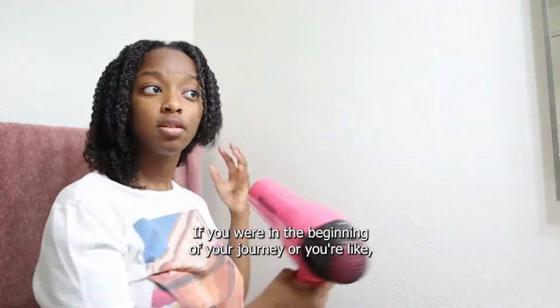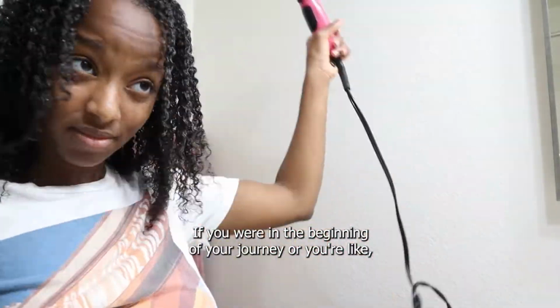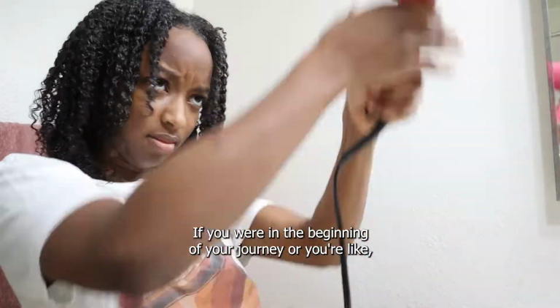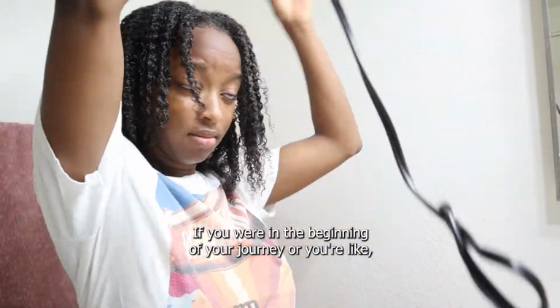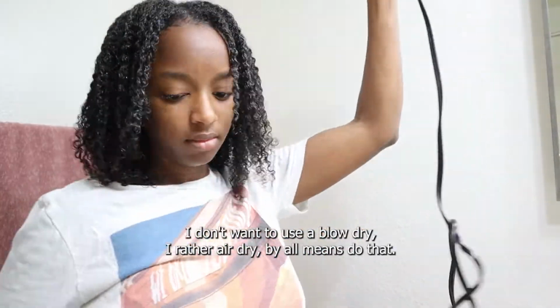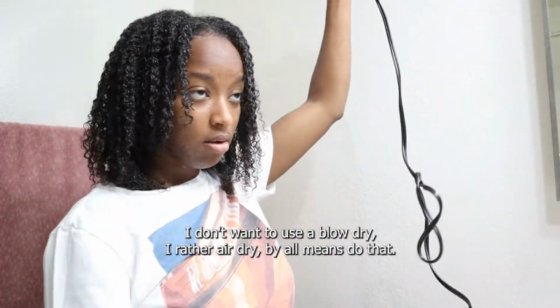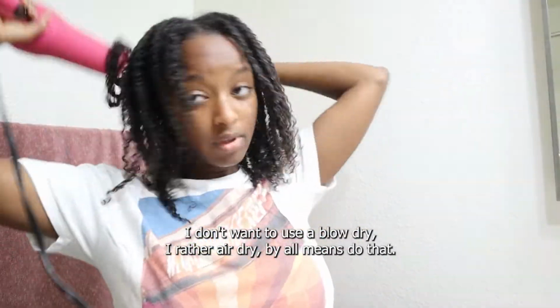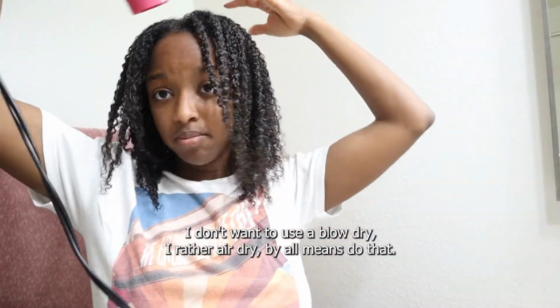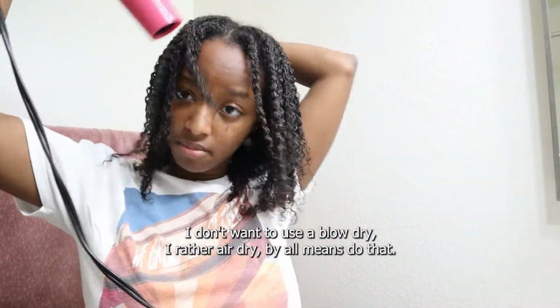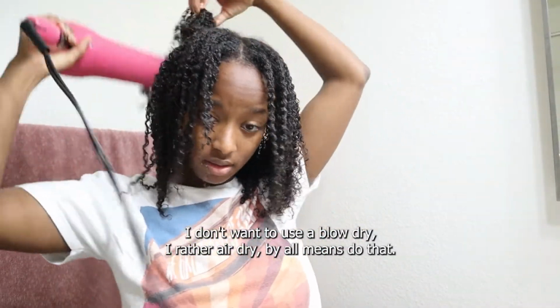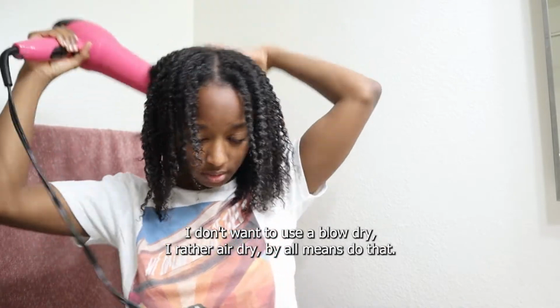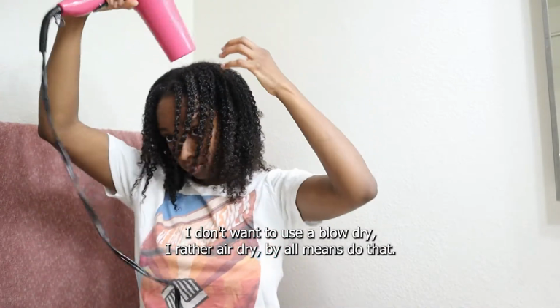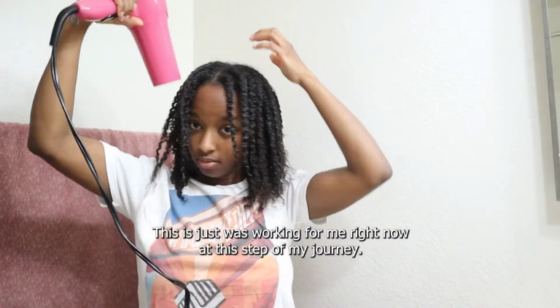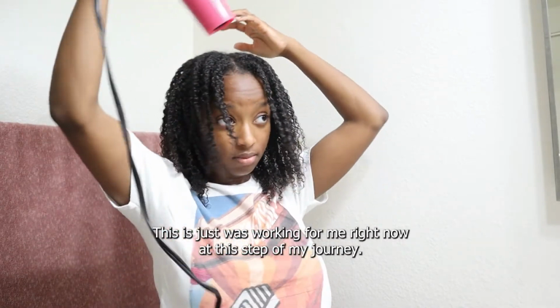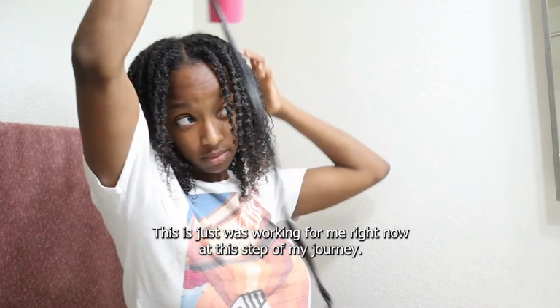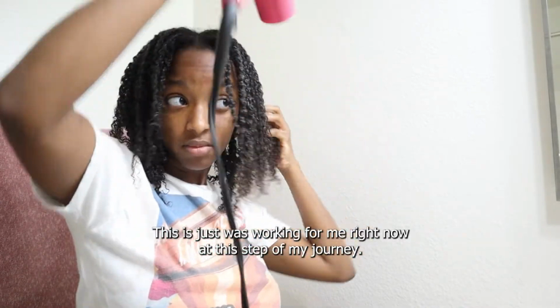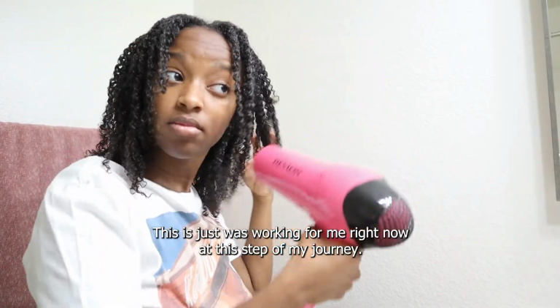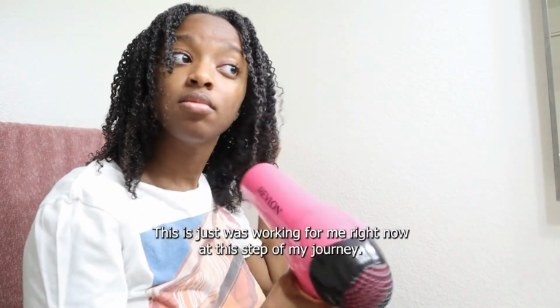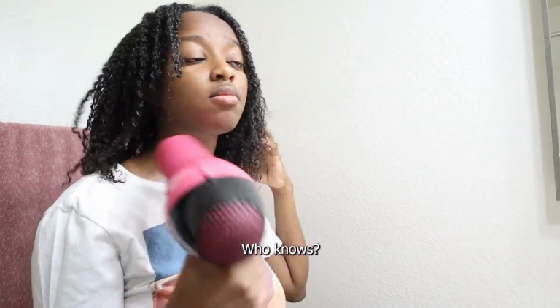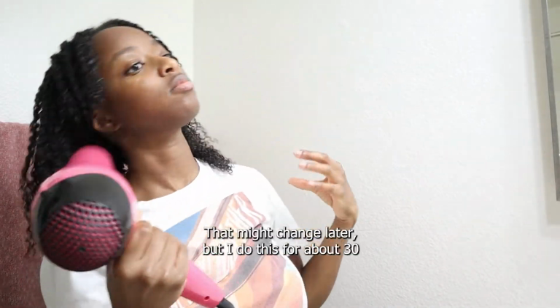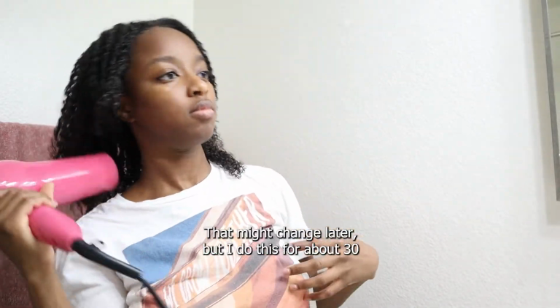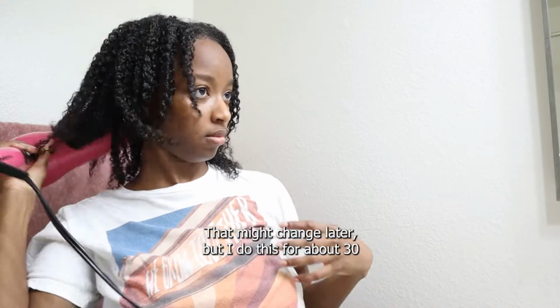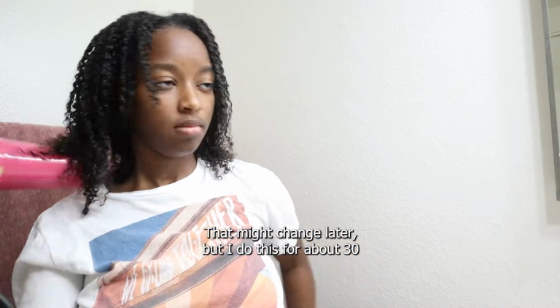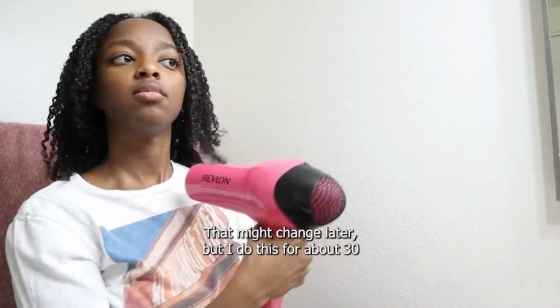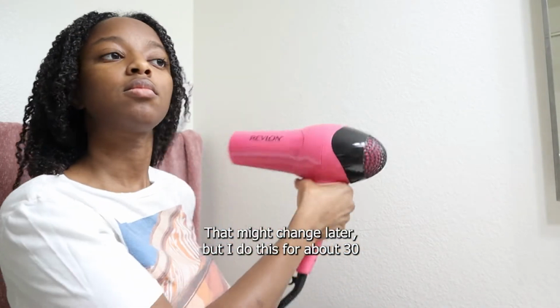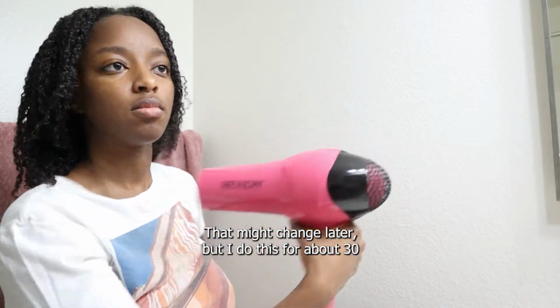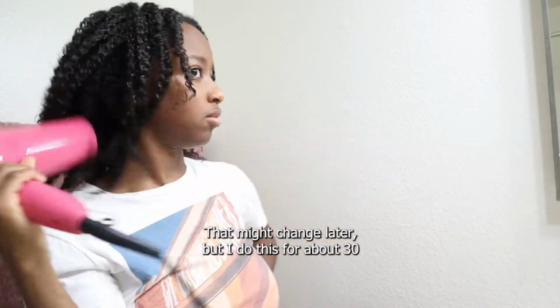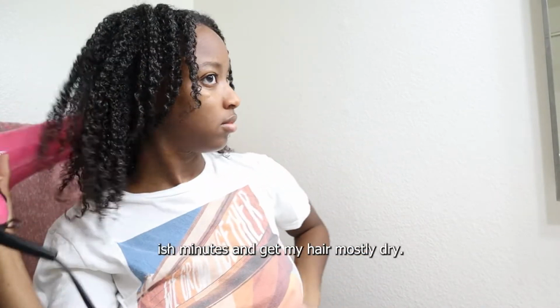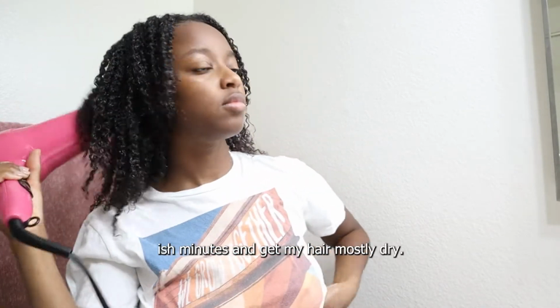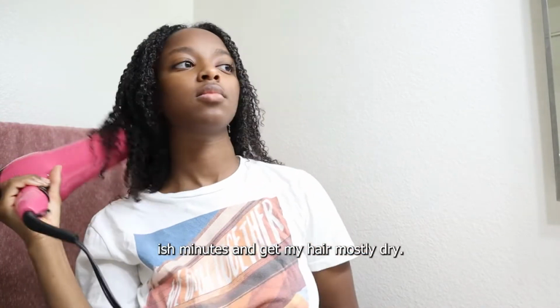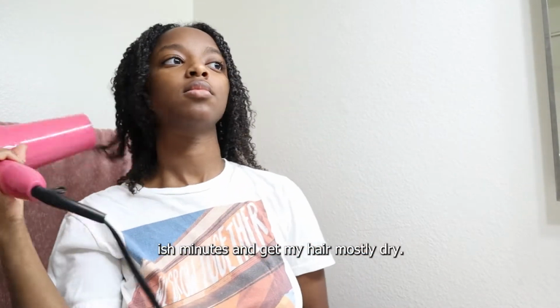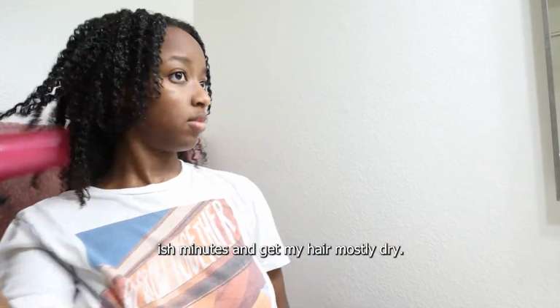If you're in the beginning of your journey or you don't want to use a blow dryer and would rather air dry, by all means do that. This is just what's working for me right now at this step of my journey — who knows, that might change later. But I blow dry for about 30-ish minutes to get my hair mostly dry.